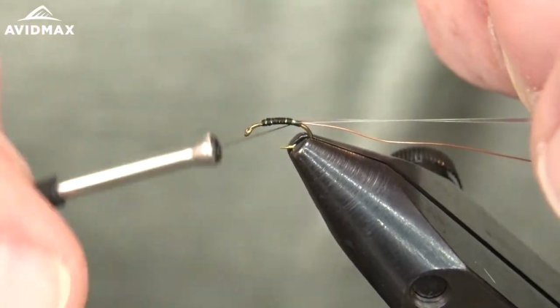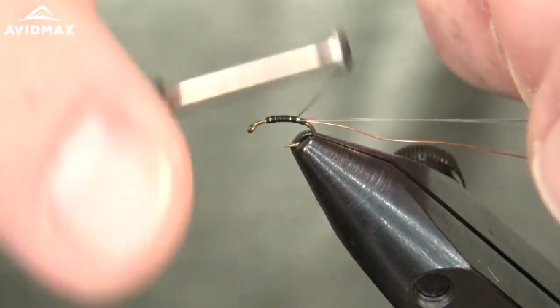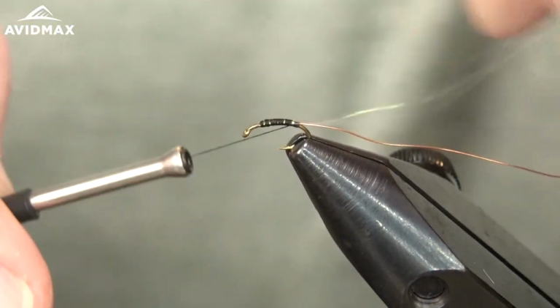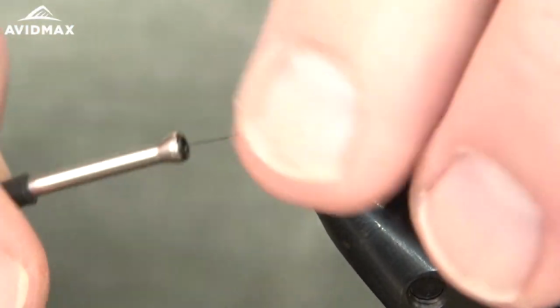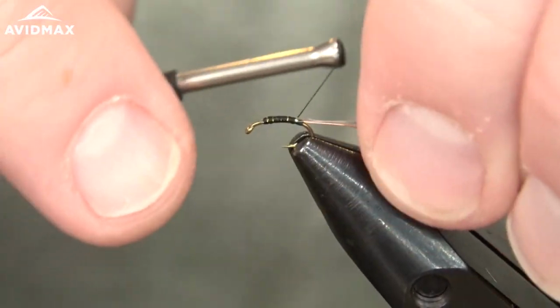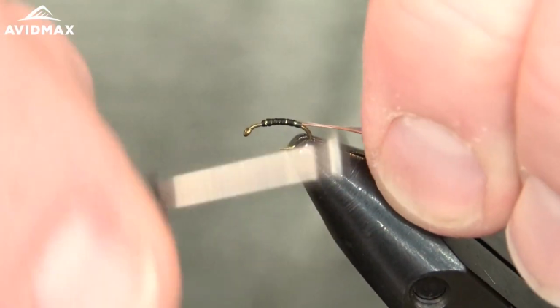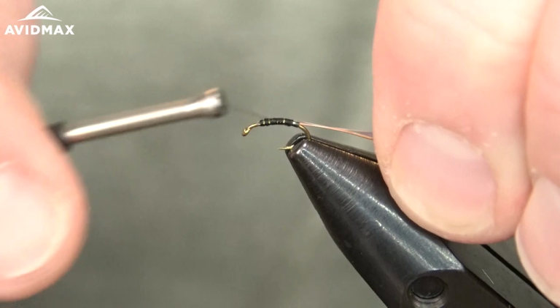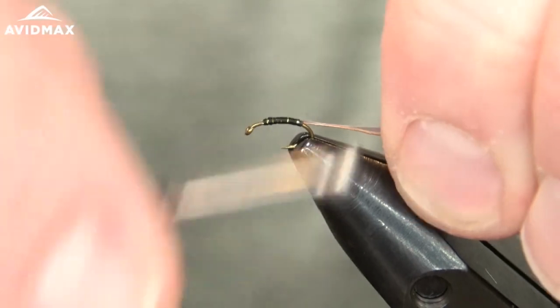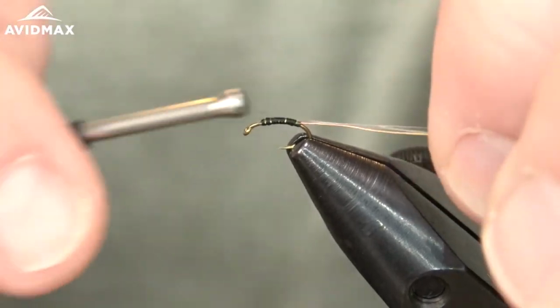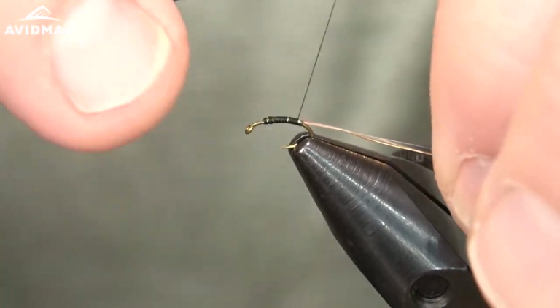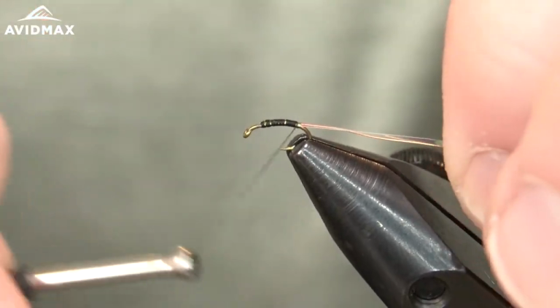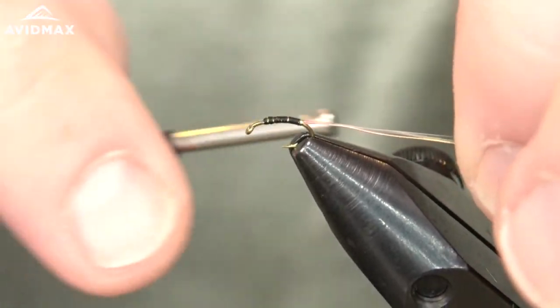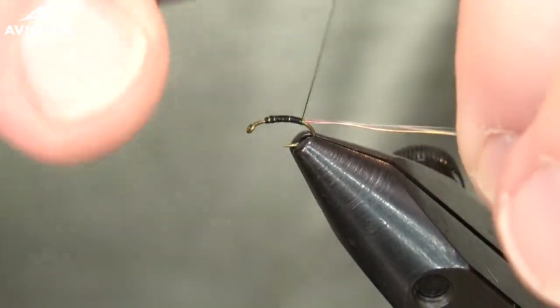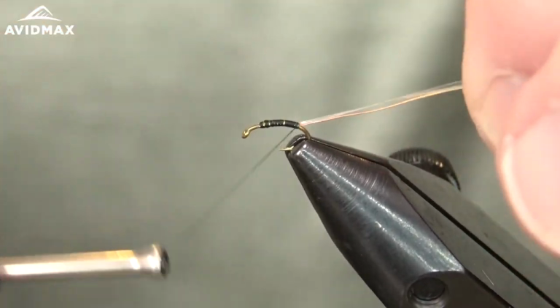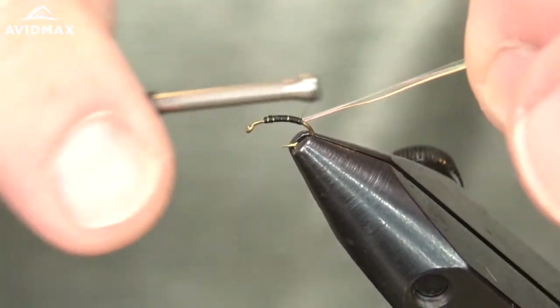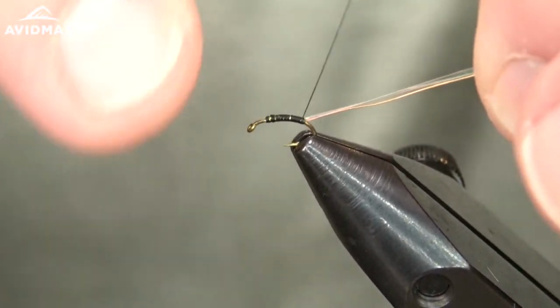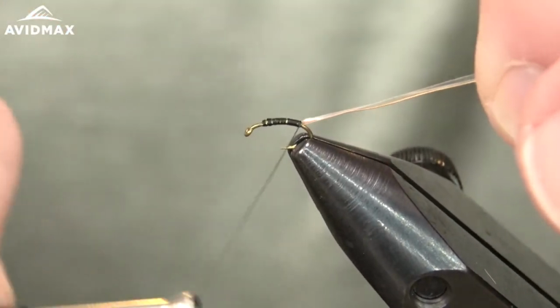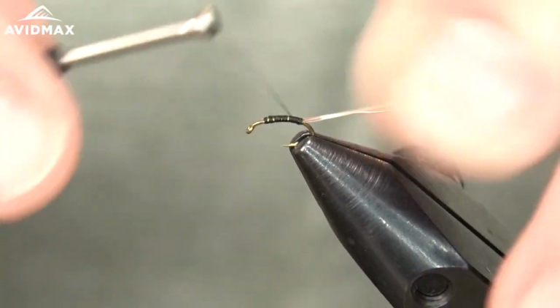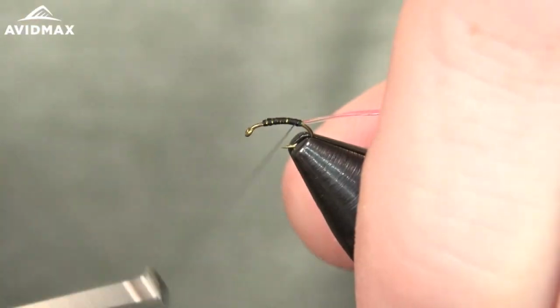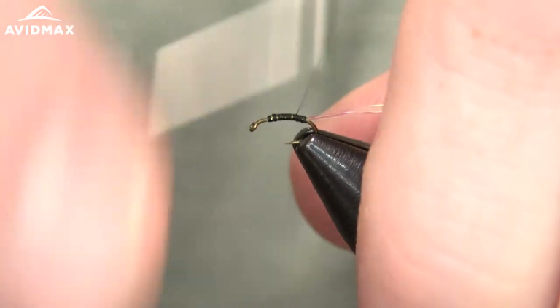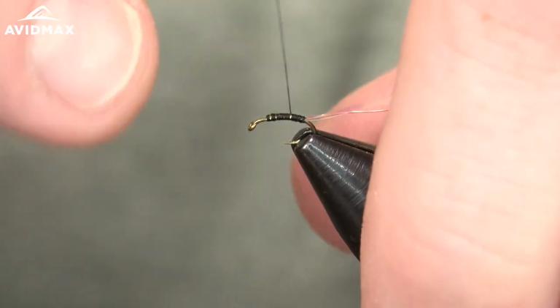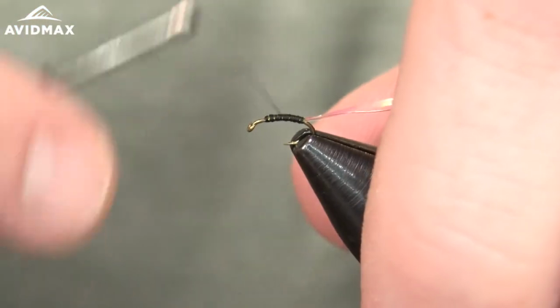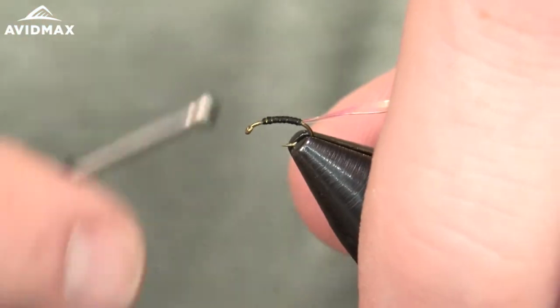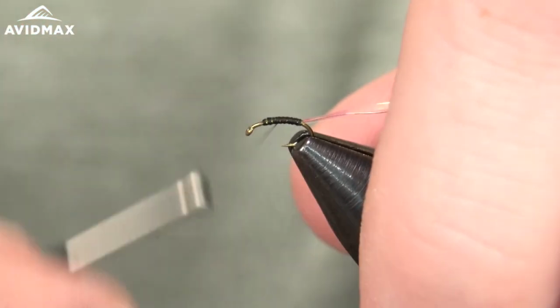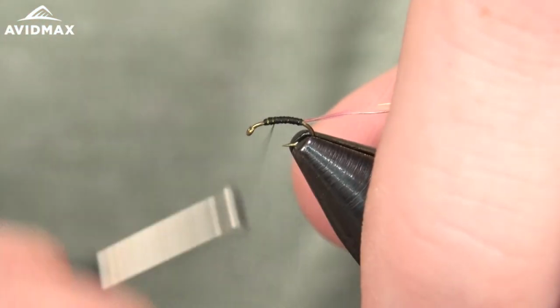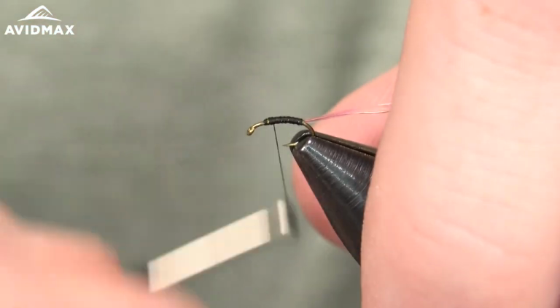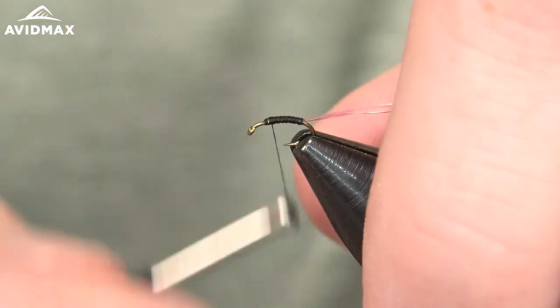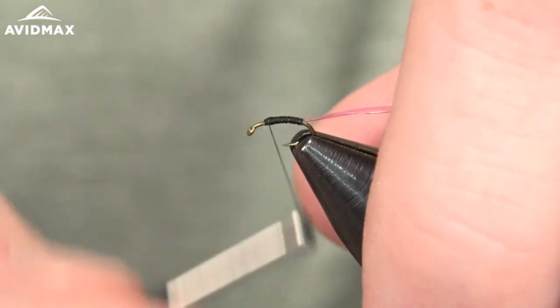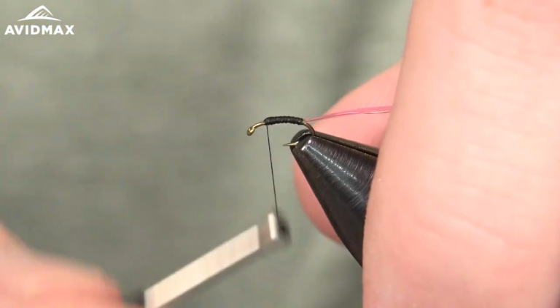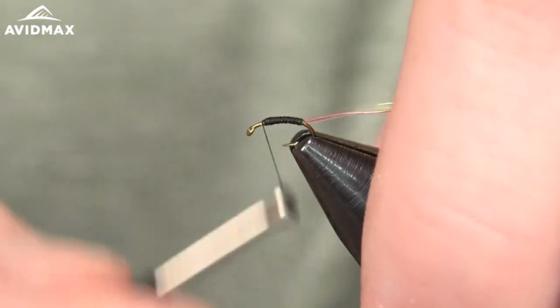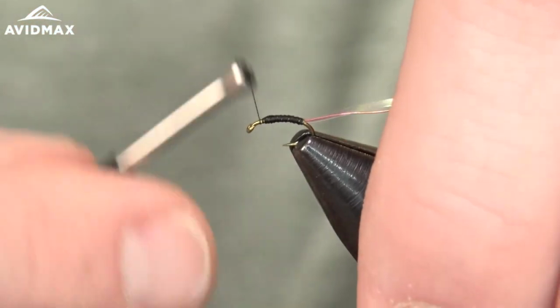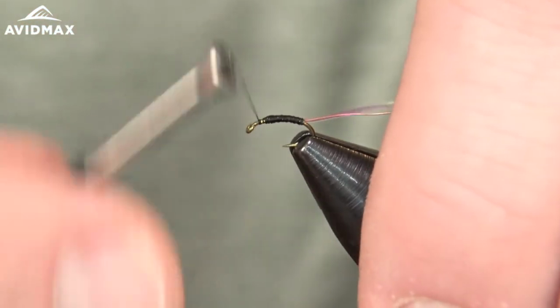A really simple fly — this is a great fly to practice as a beginner. And then you'll feel really good when you take it out to the water and it puts some nice fish in the net for you as well.